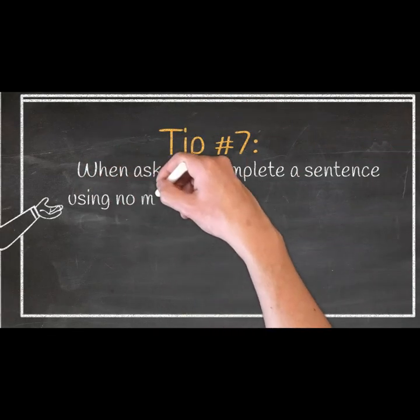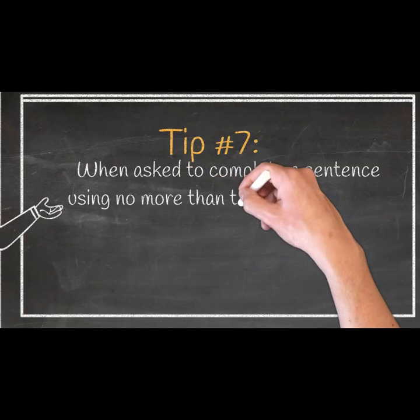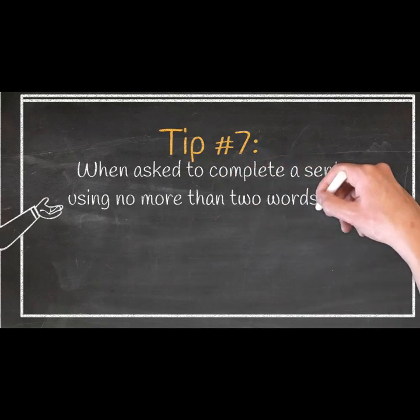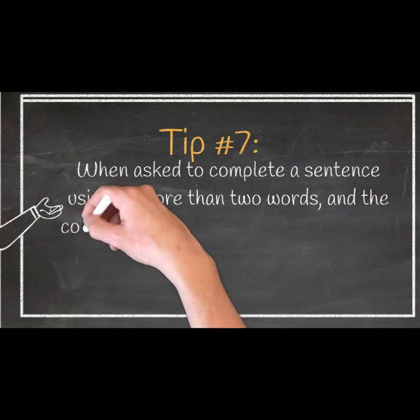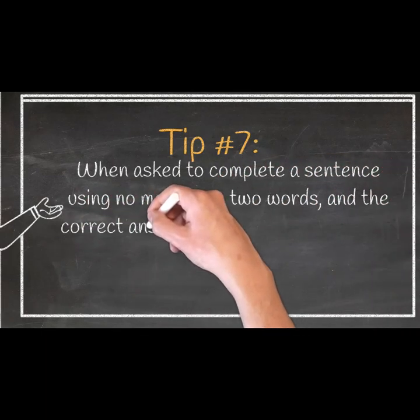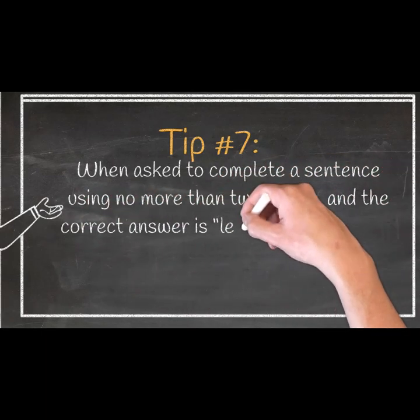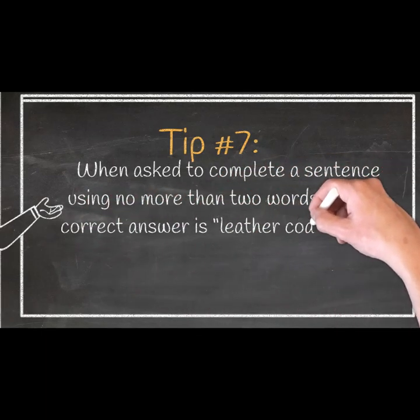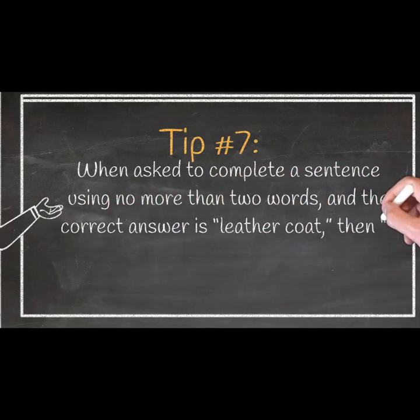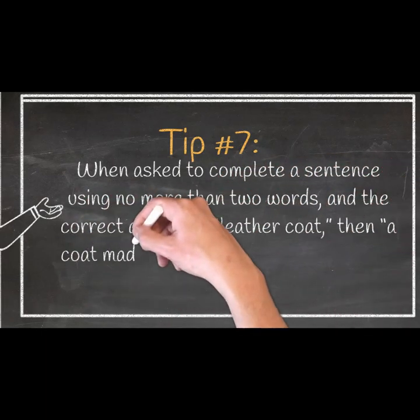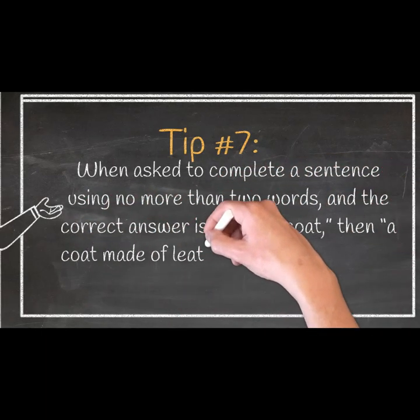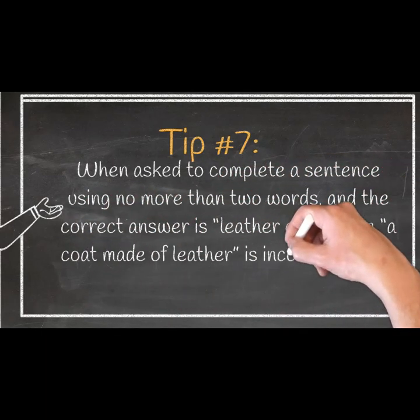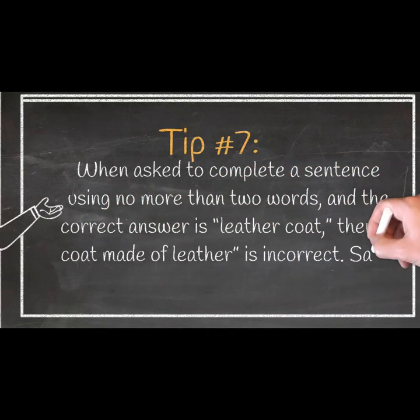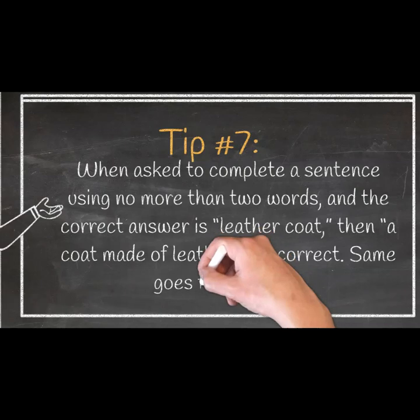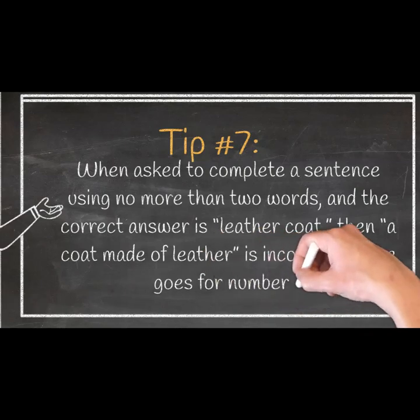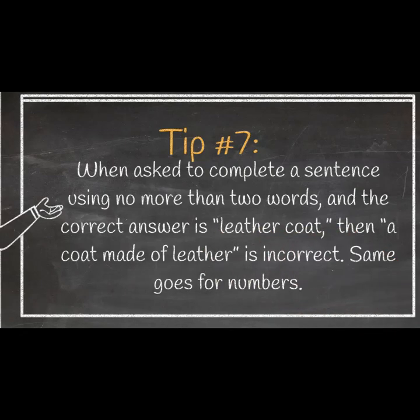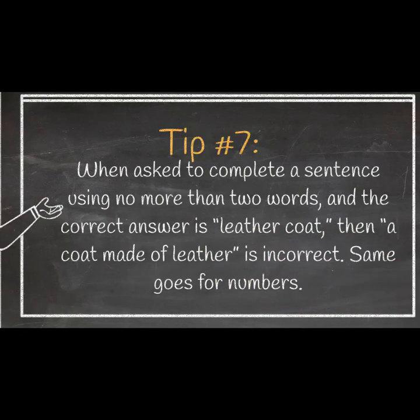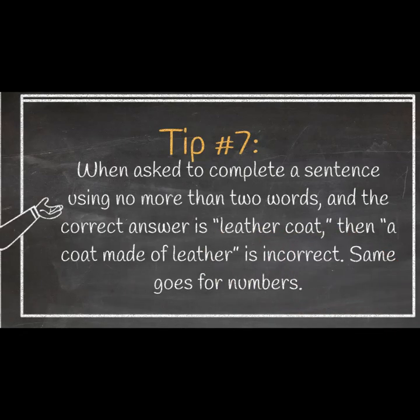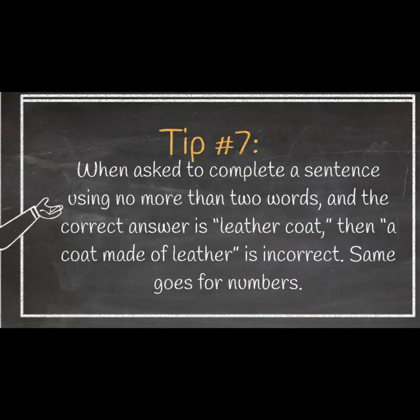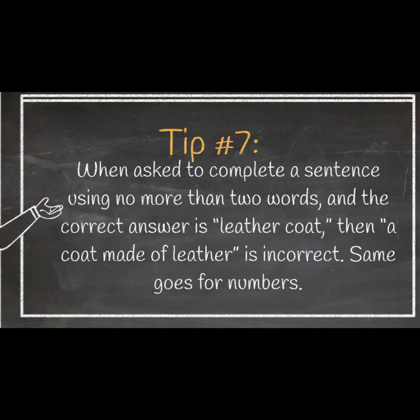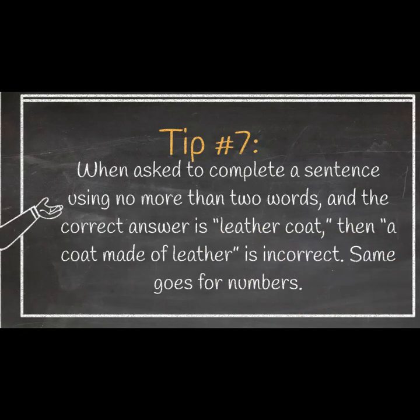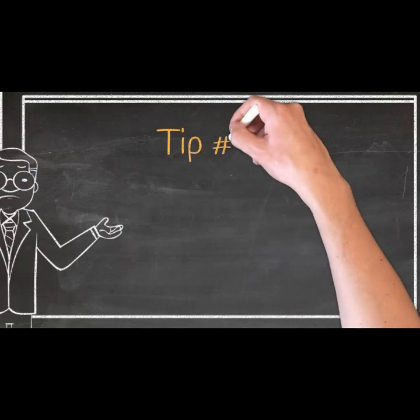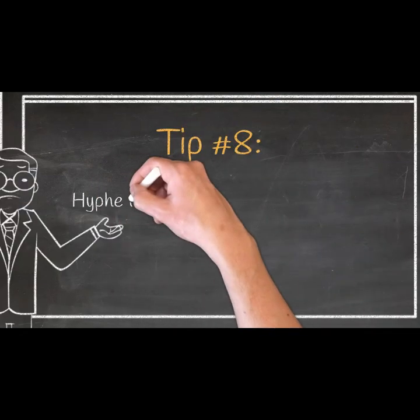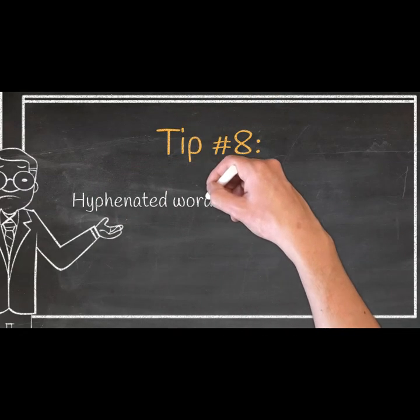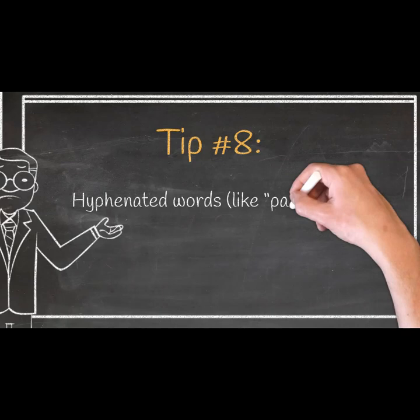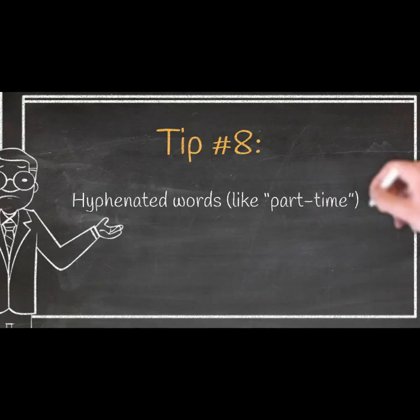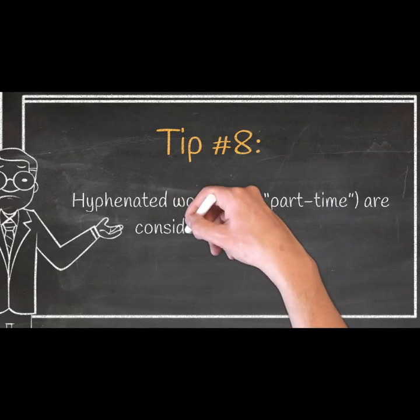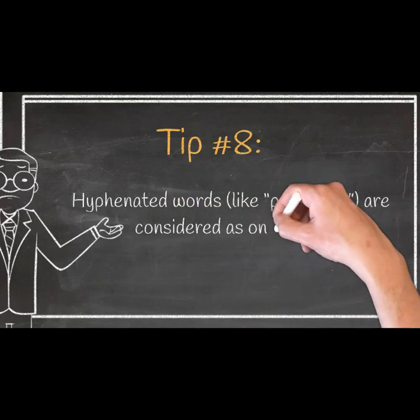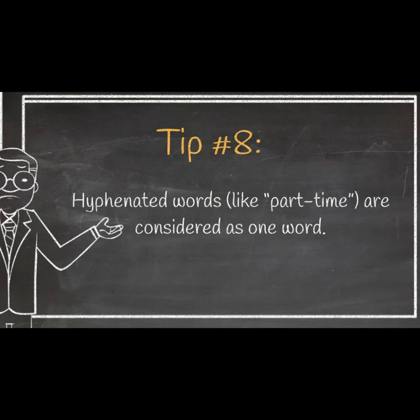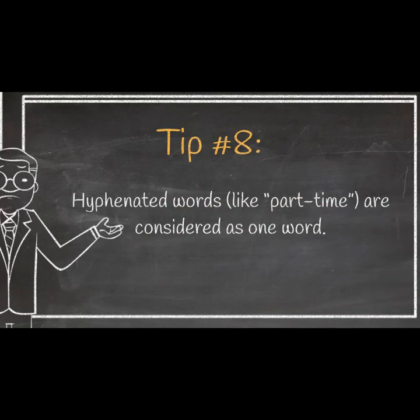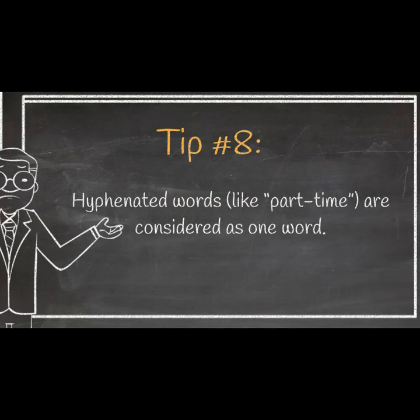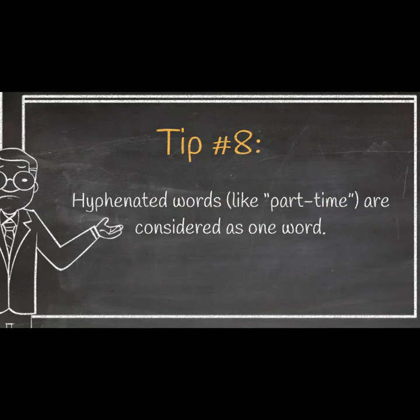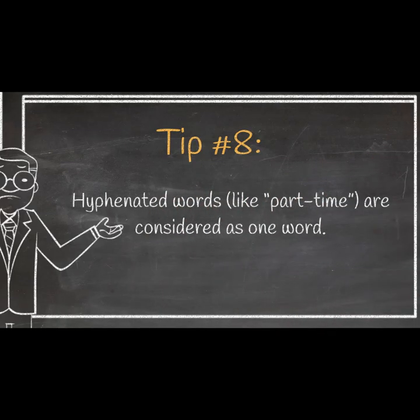Tip 7: When asked to complete a sentence using no more than two words, and the correct answer is 'leather coat', then 'a coat made of leather' is incorrect. The same goes for numbers. Tip 8: Hyphenated words, like 'part-time', are considered as one word.